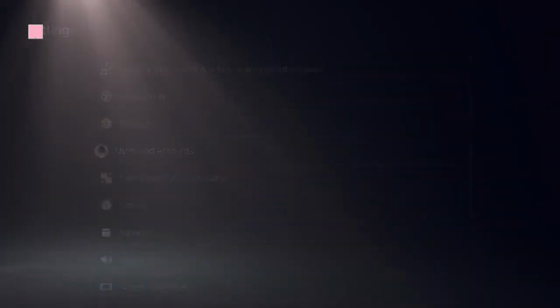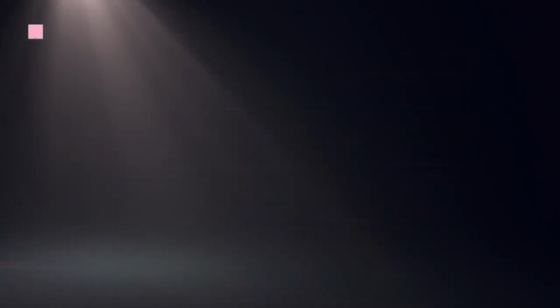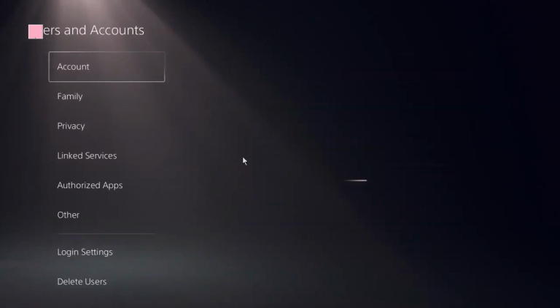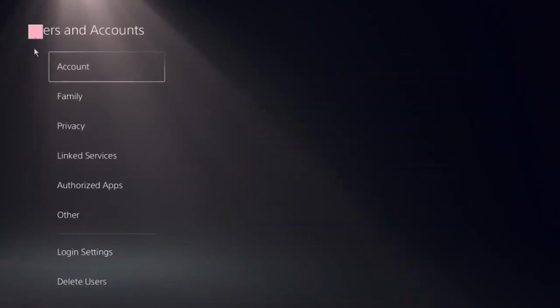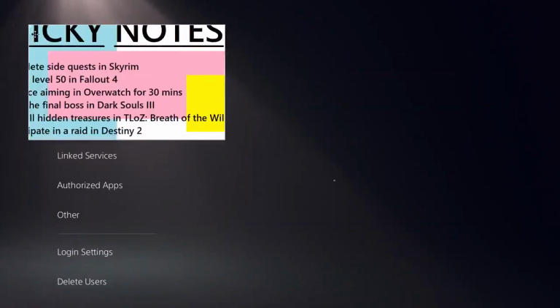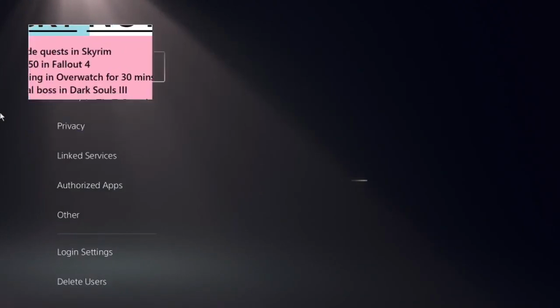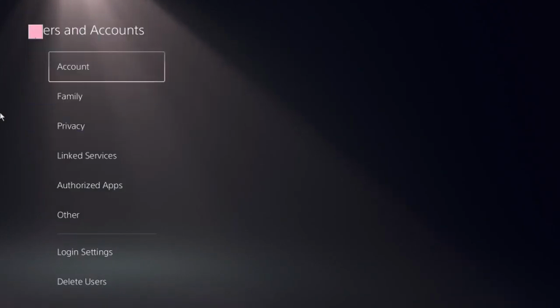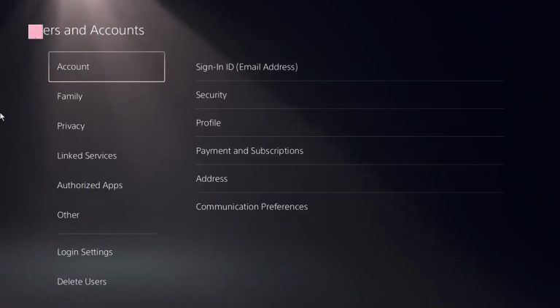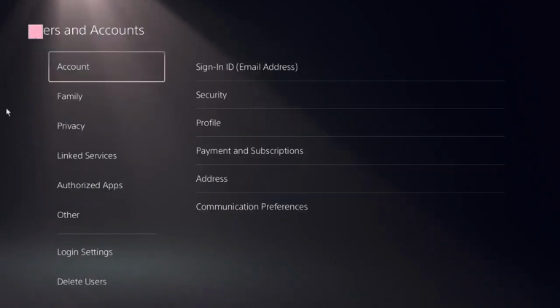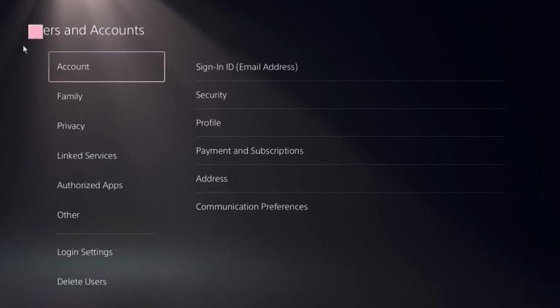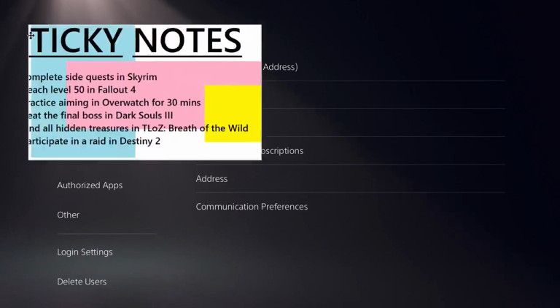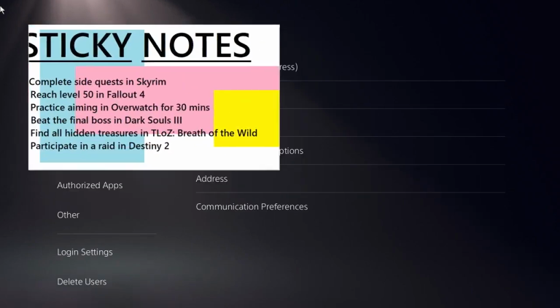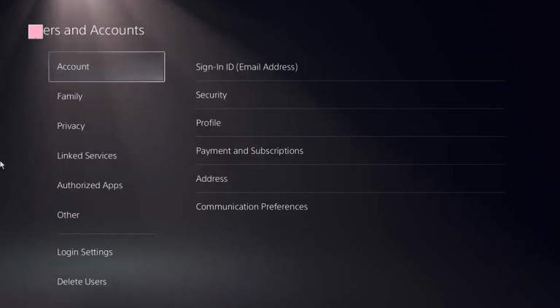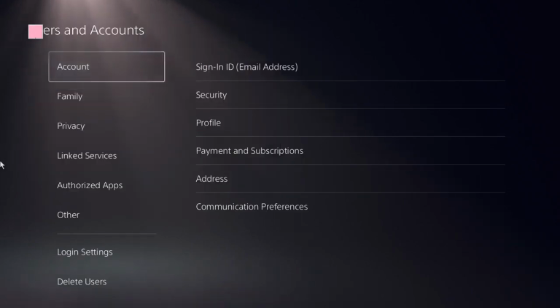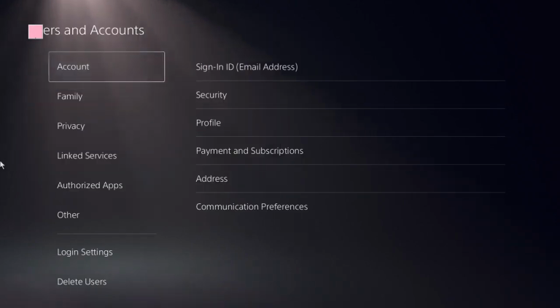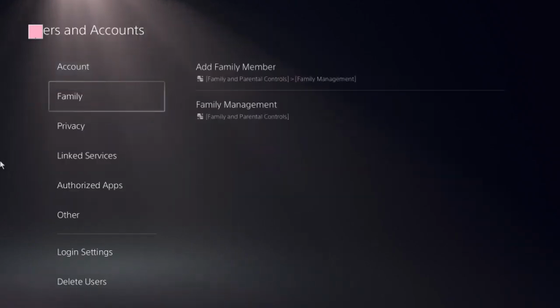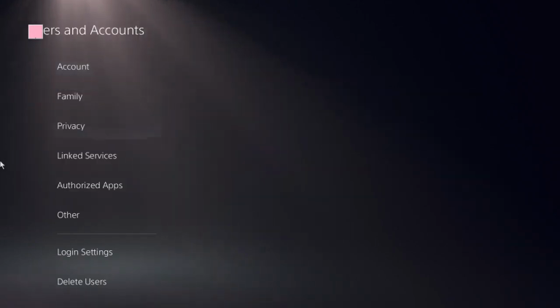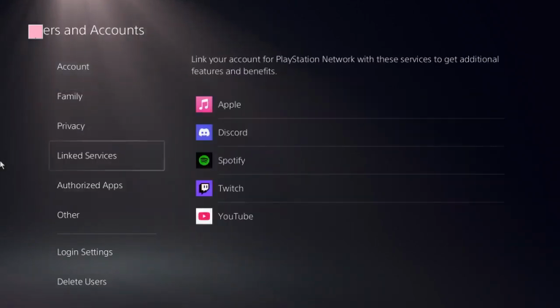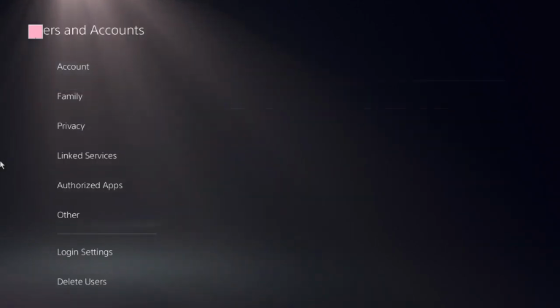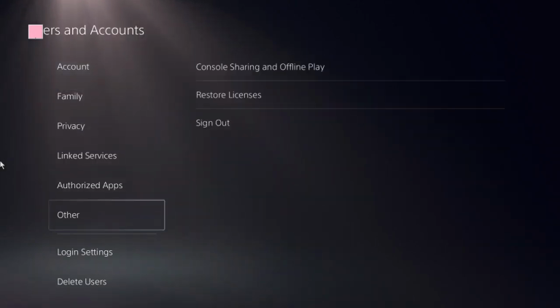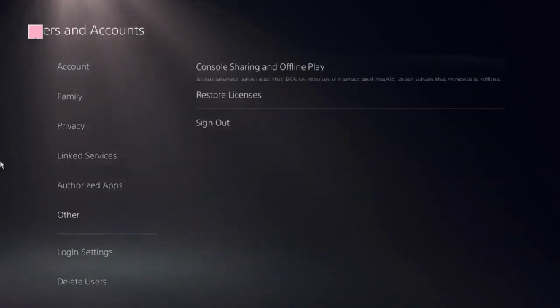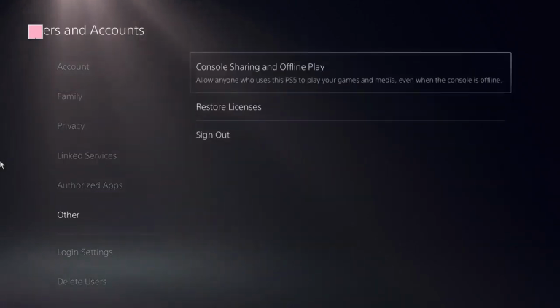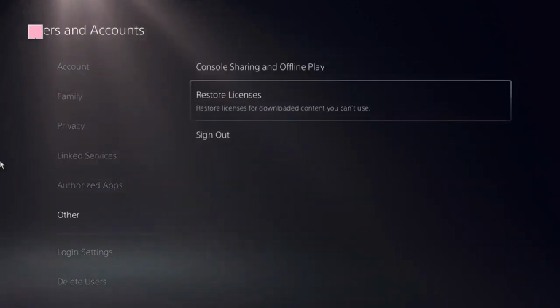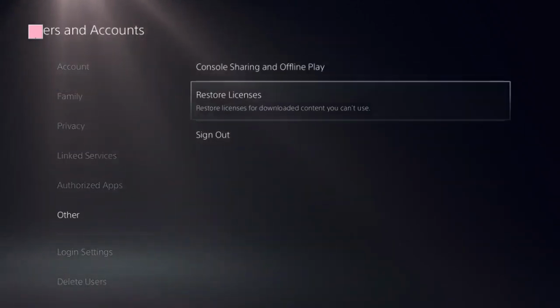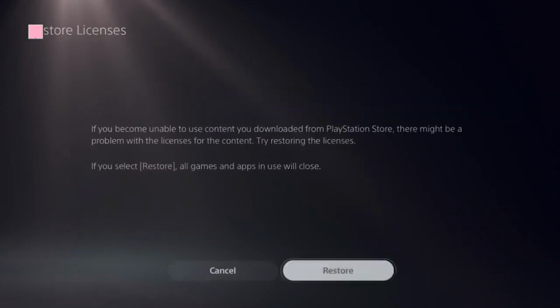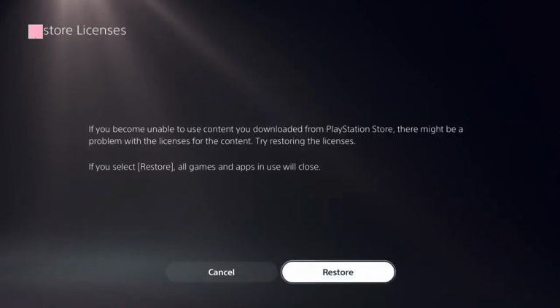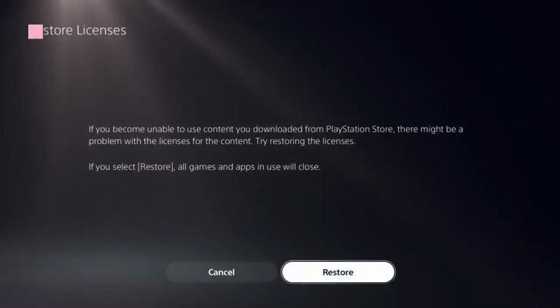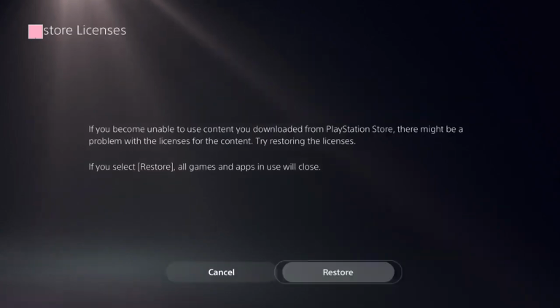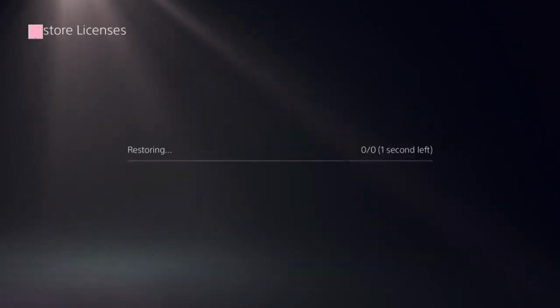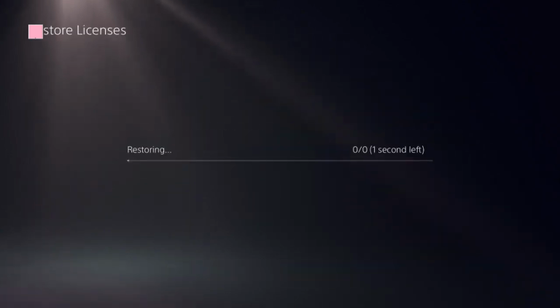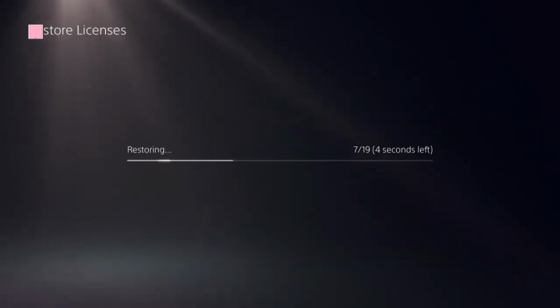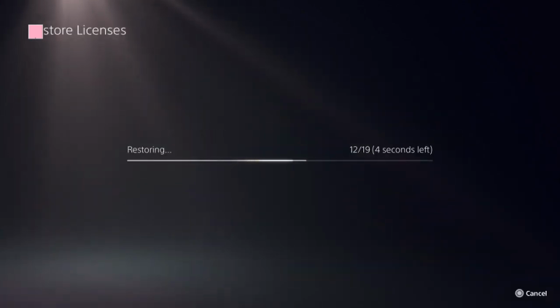Click on User and Accounts. Here you need to look at the option Restore Licenses — click on that and restore it. It should be done in a few seconds.